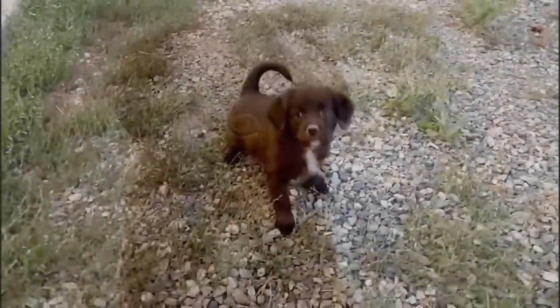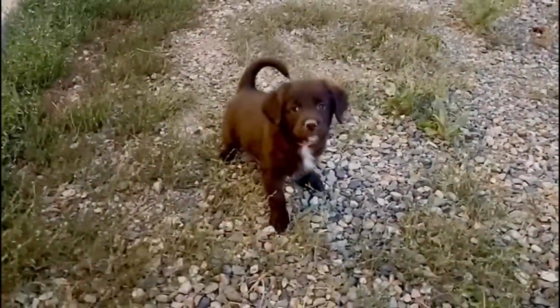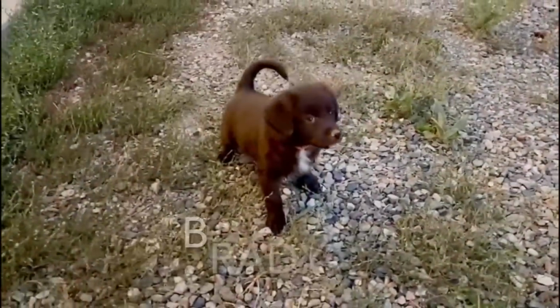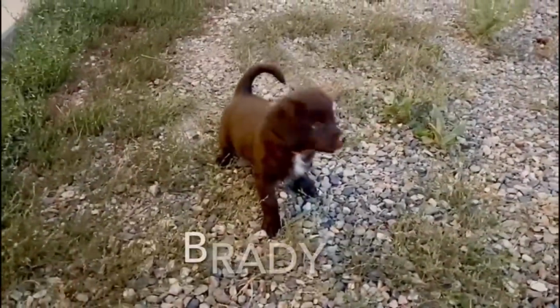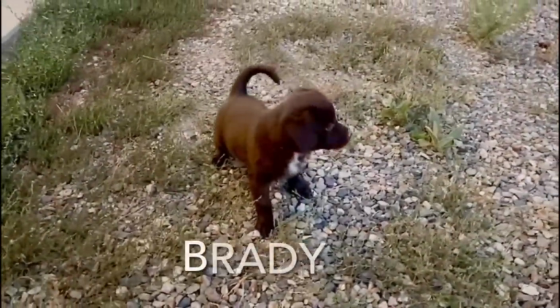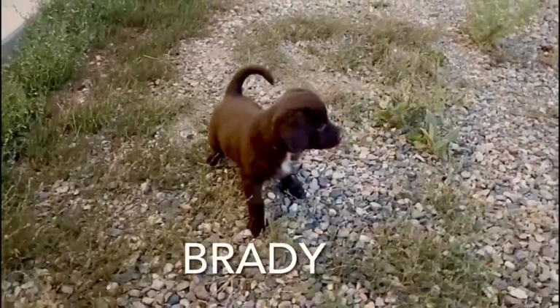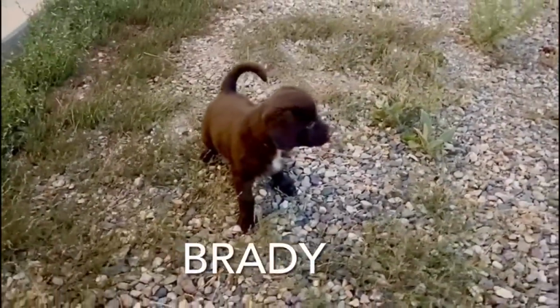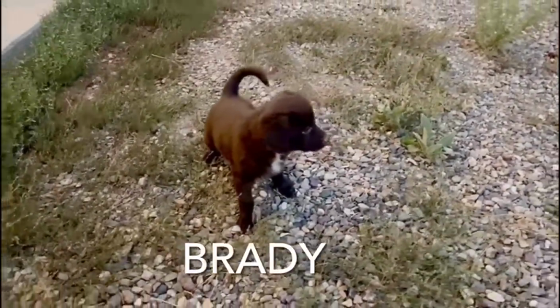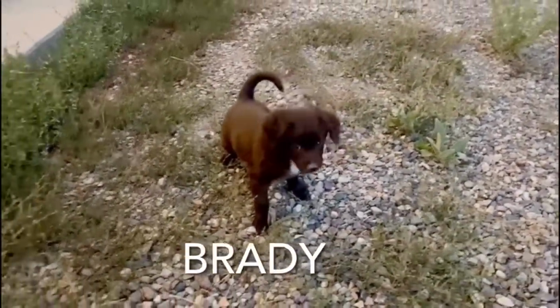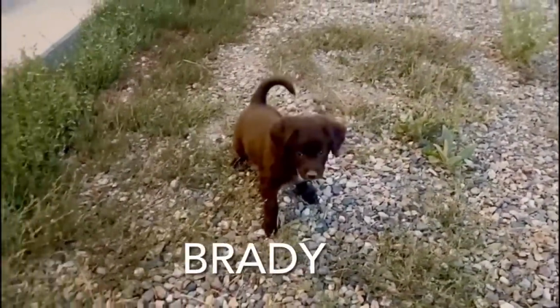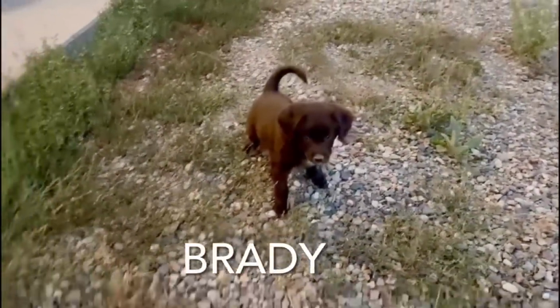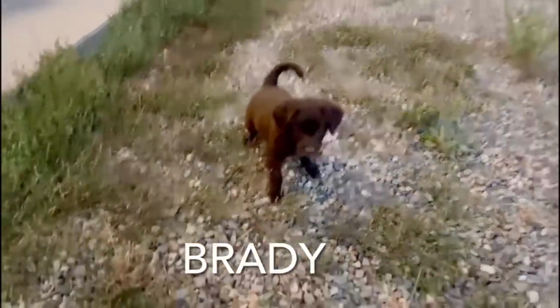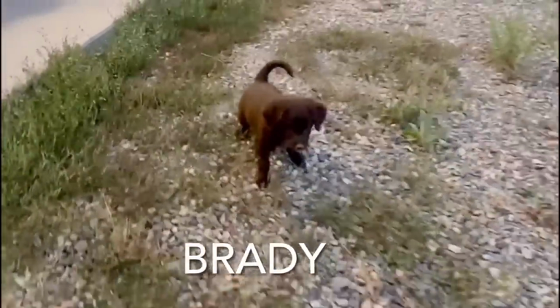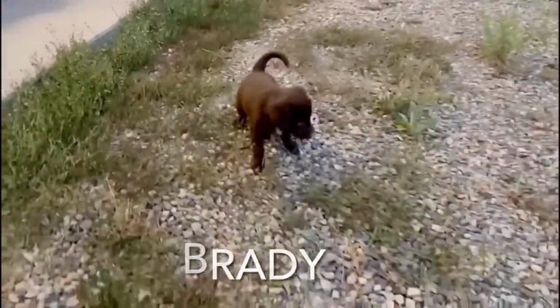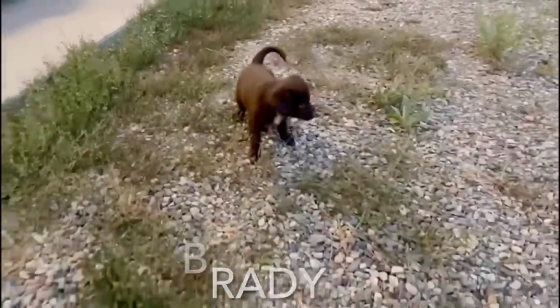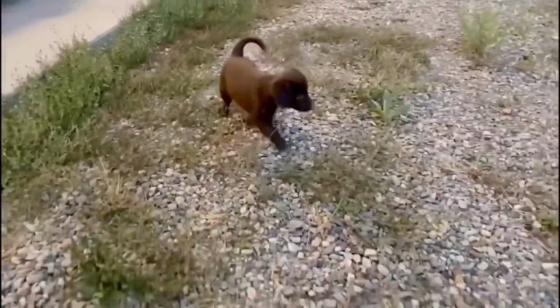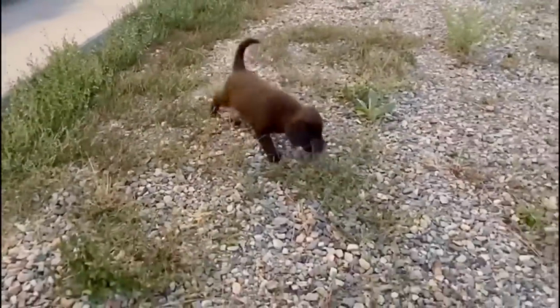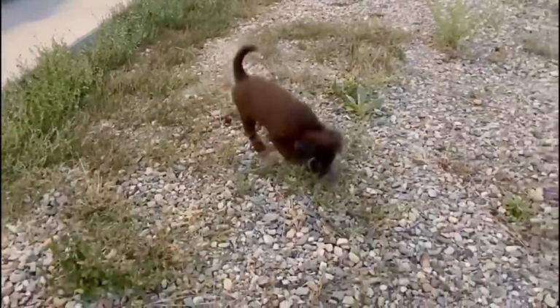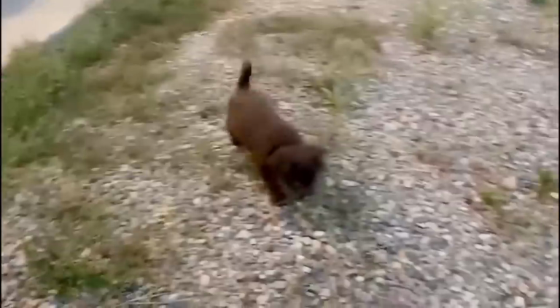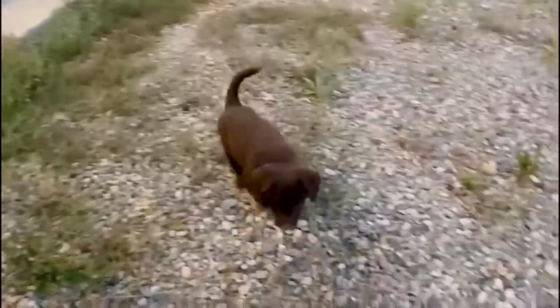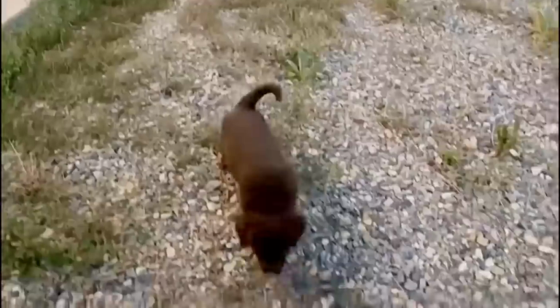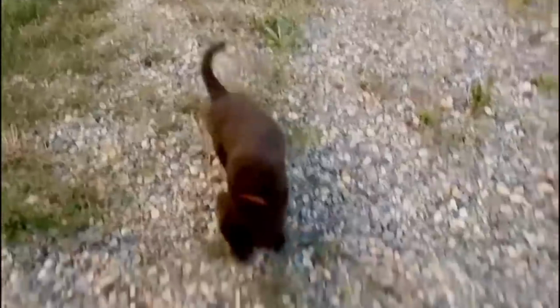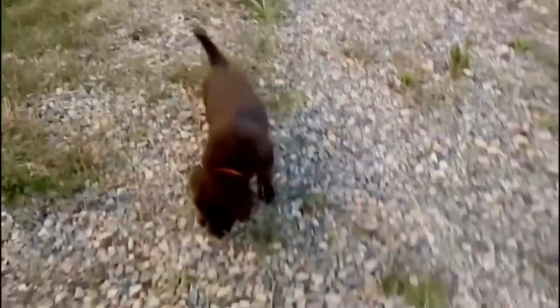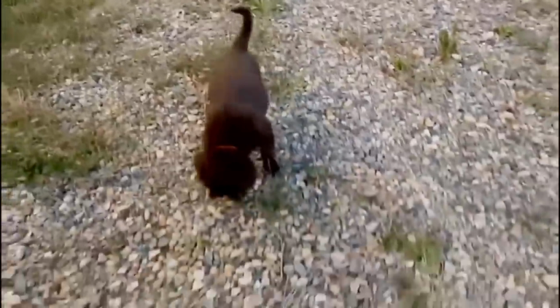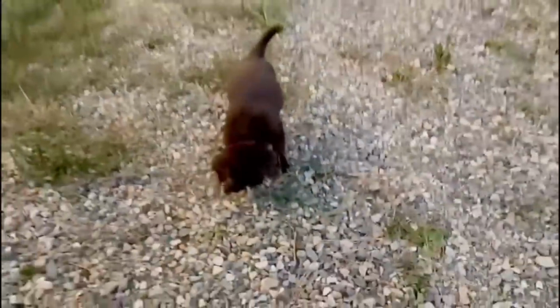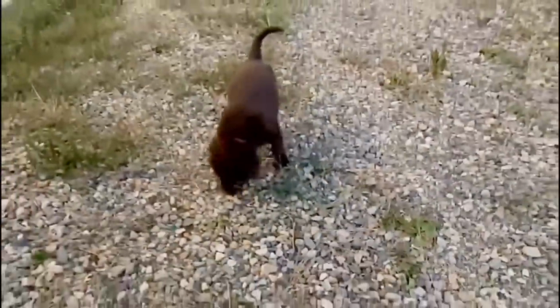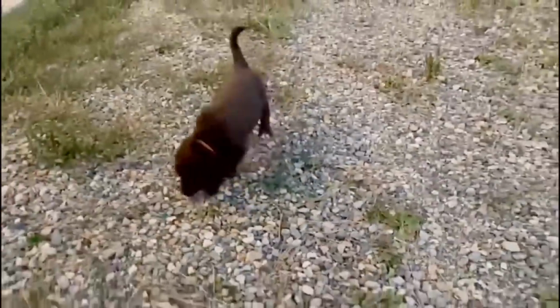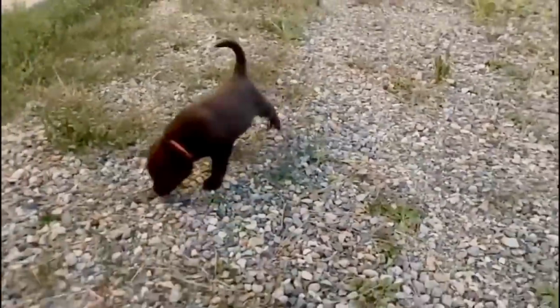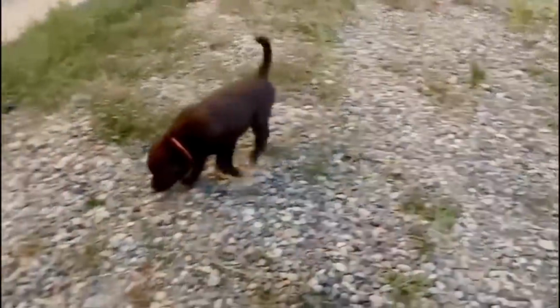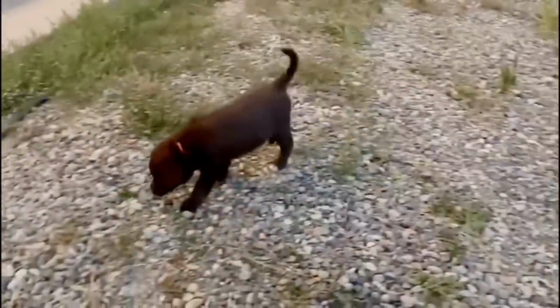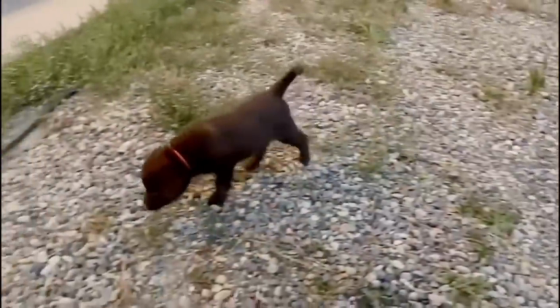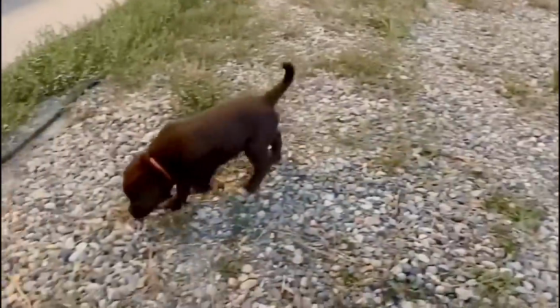Brady is very outgoing and playful. He's always the first one to greet you. He loves playing with rope toys, is very sweet, and loves to be held.